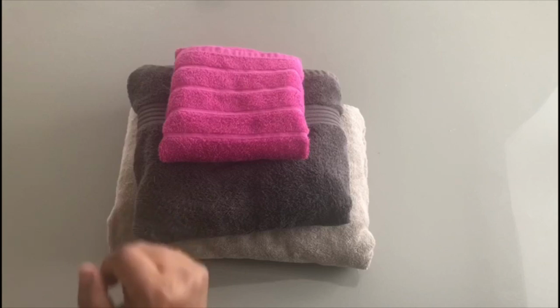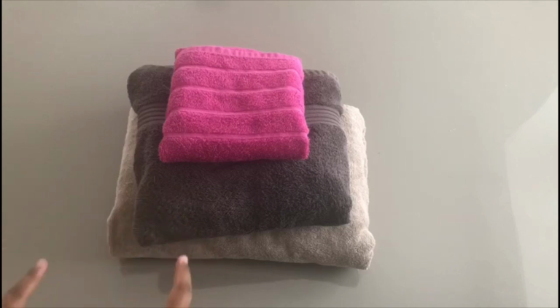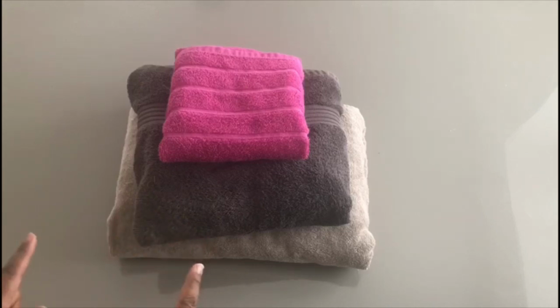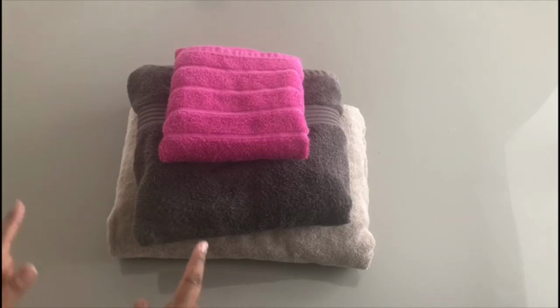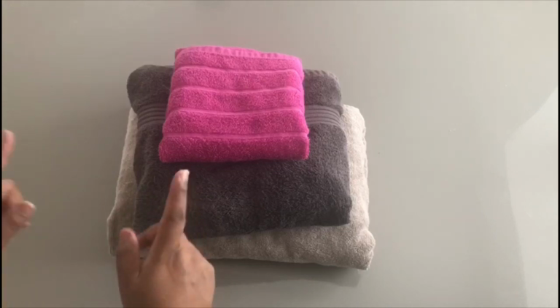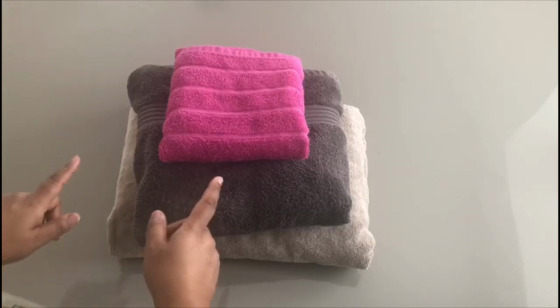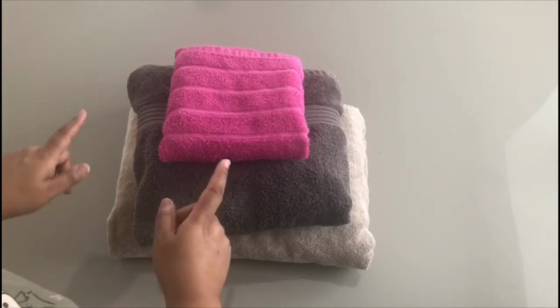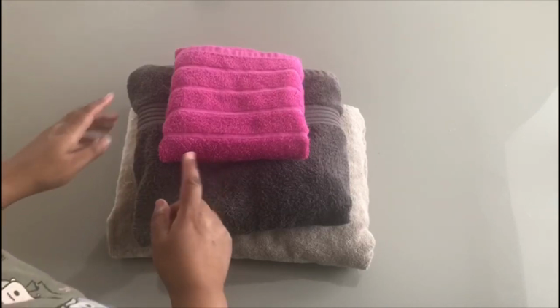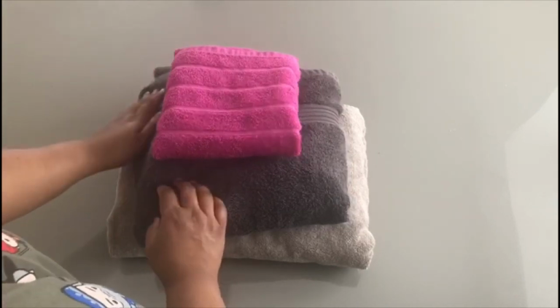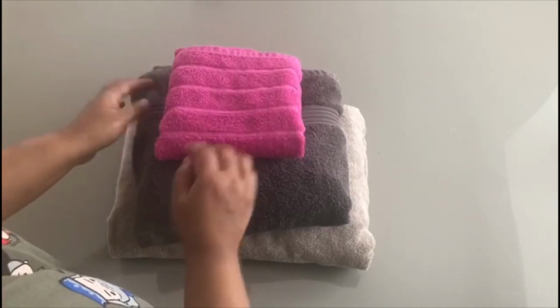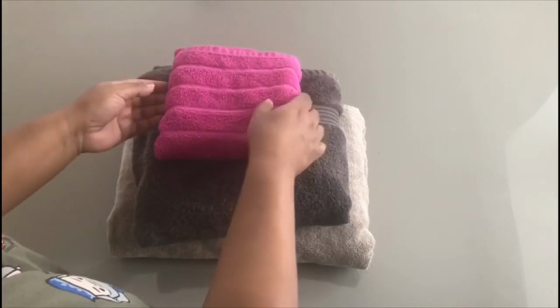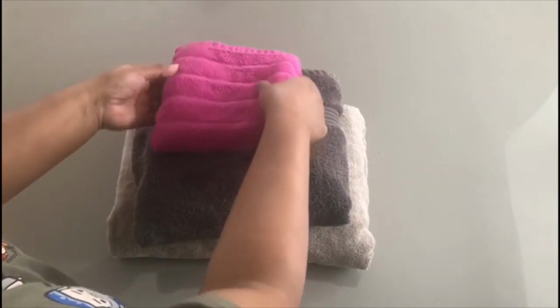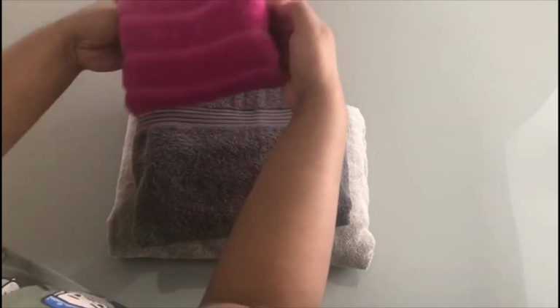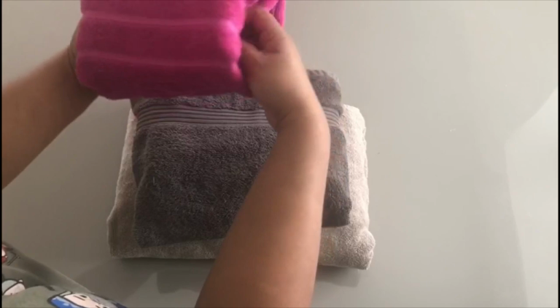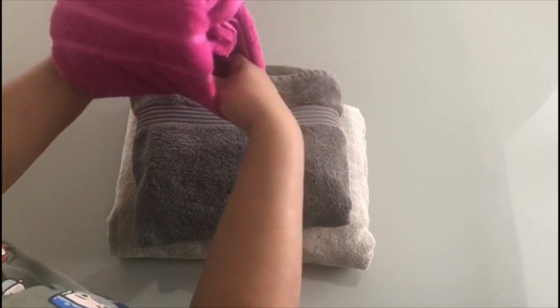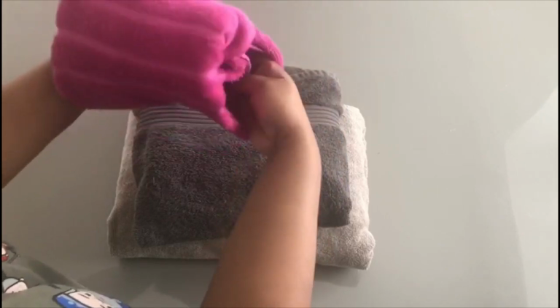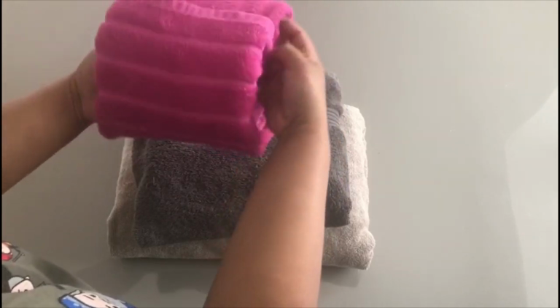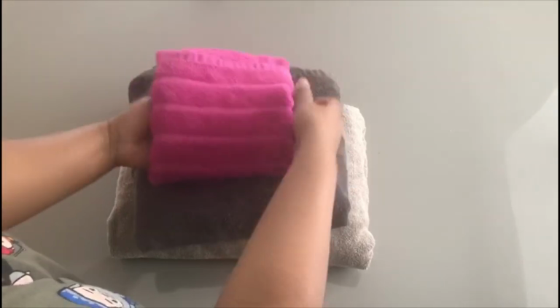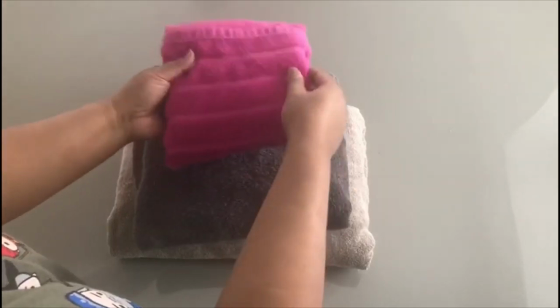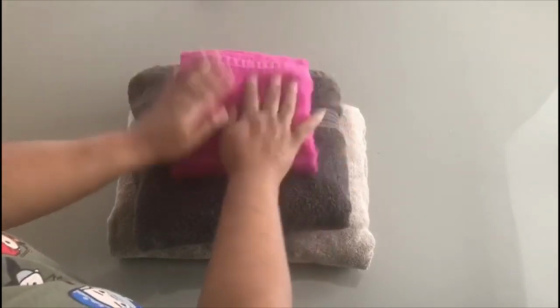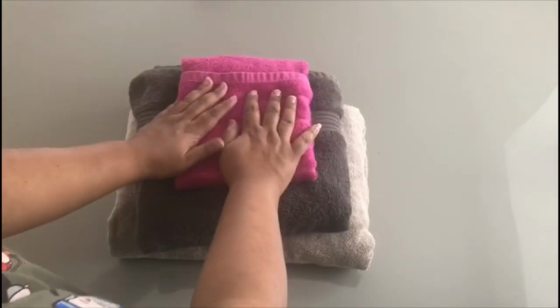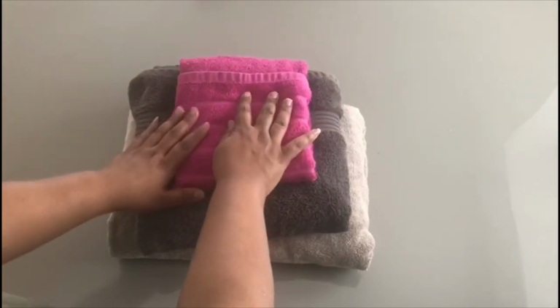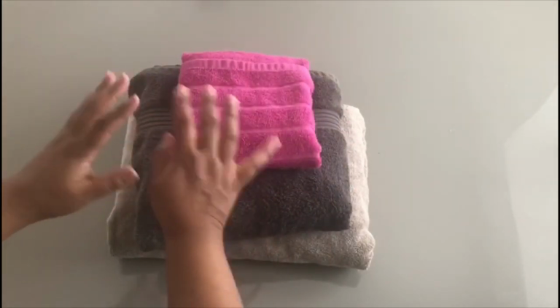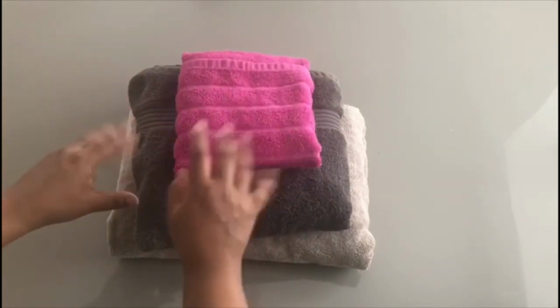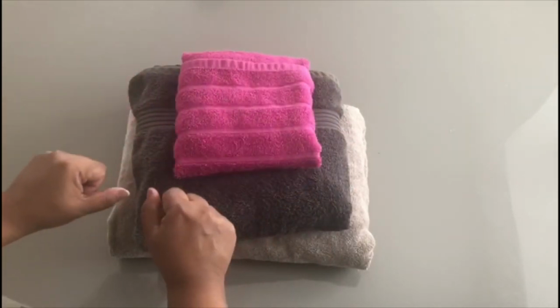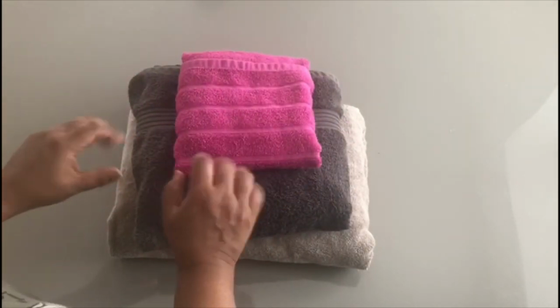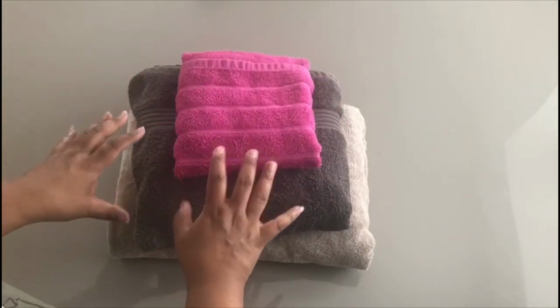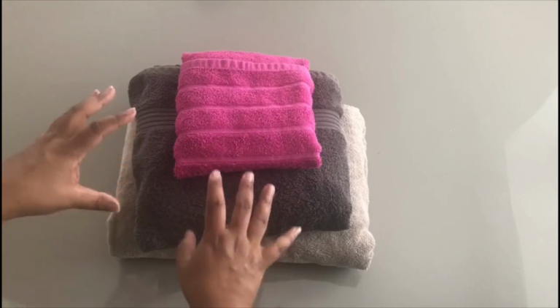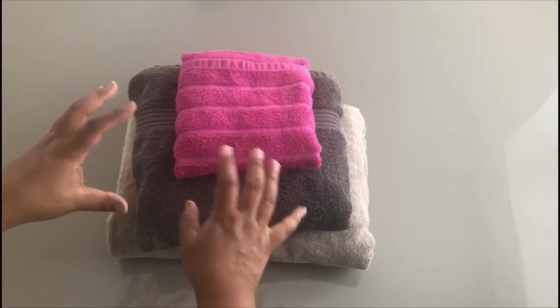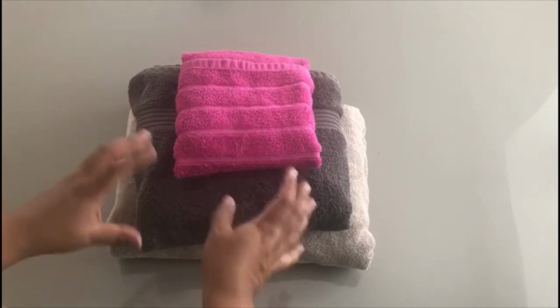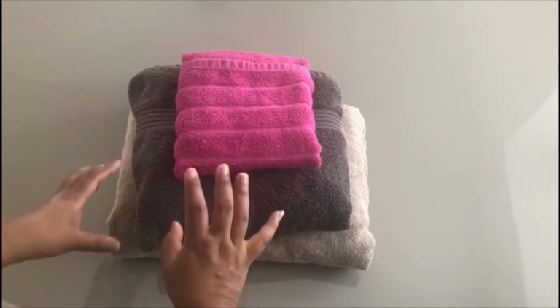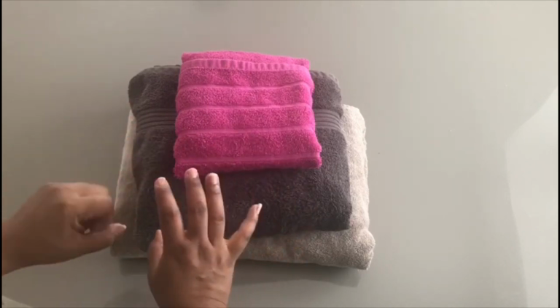I'm about to show you a space-saving way where you can keep your towels, but they won't come apart when you pull them, and they're really securely stored.